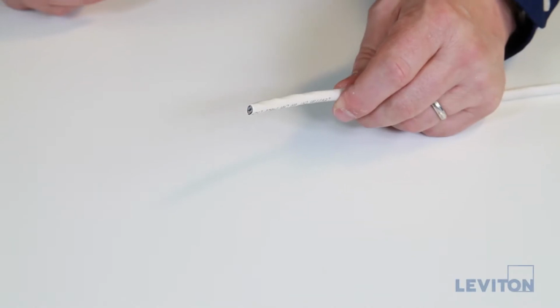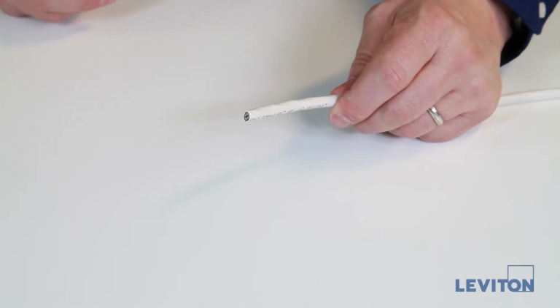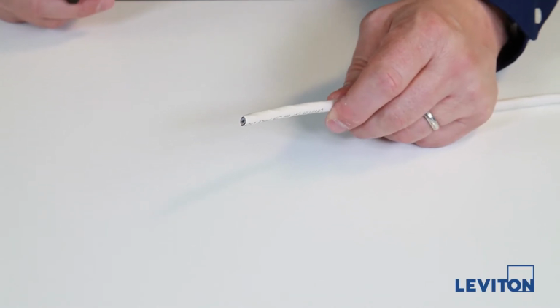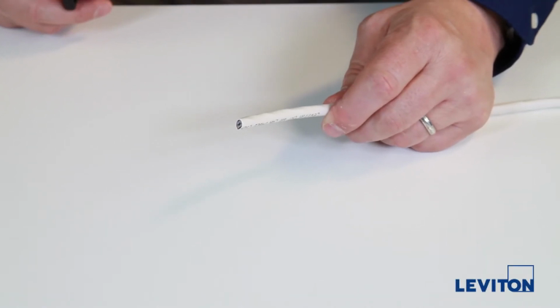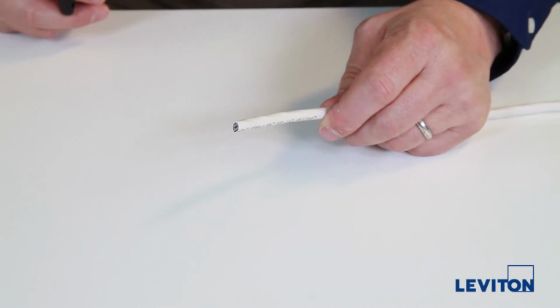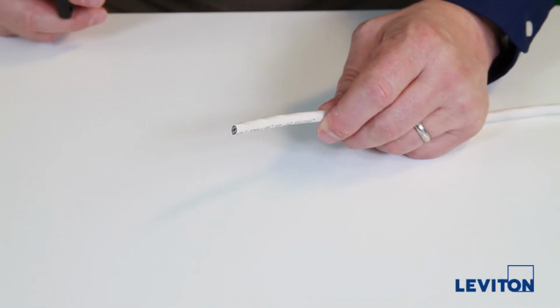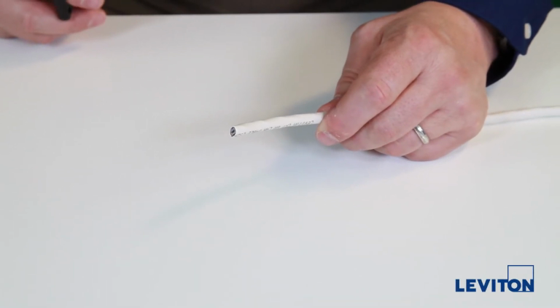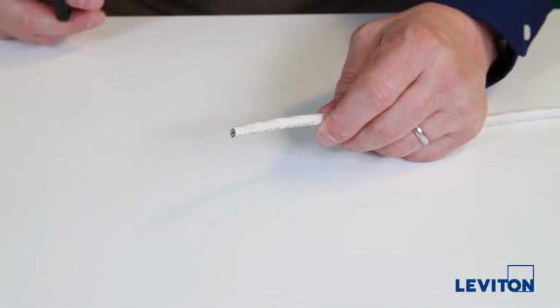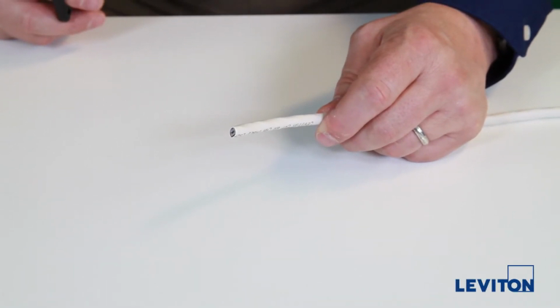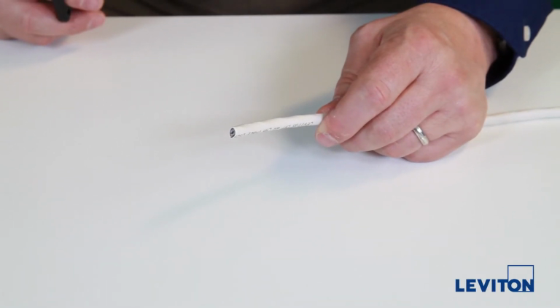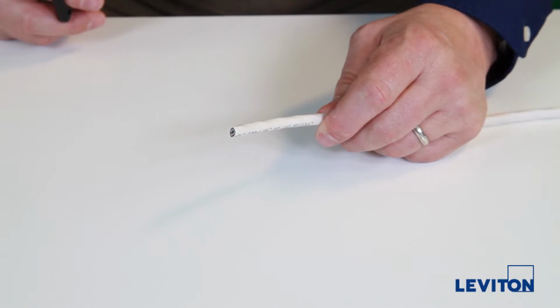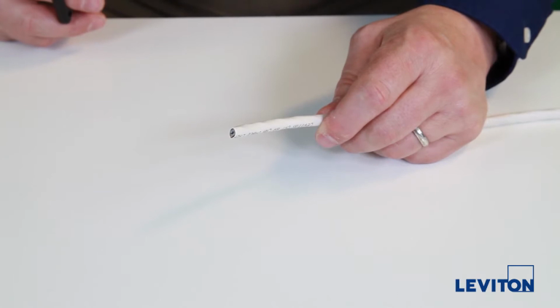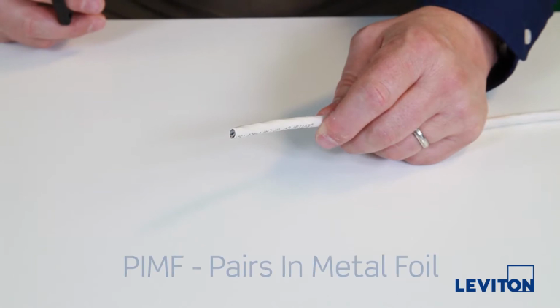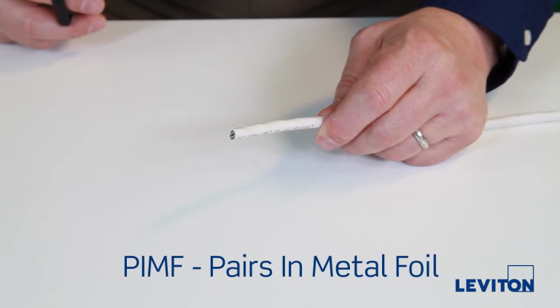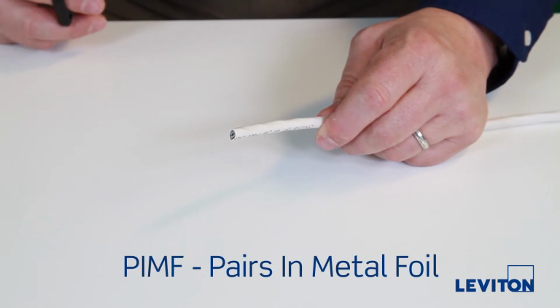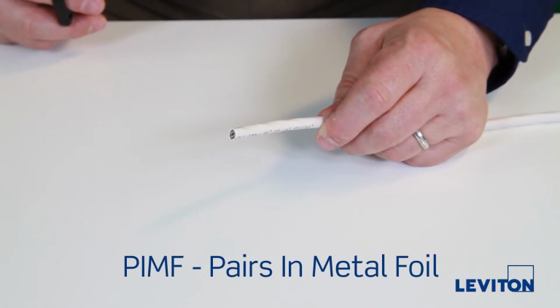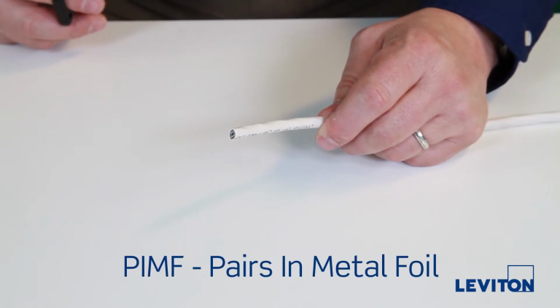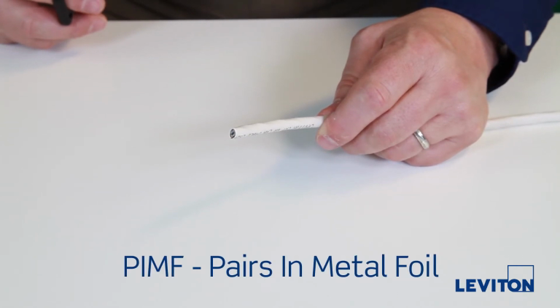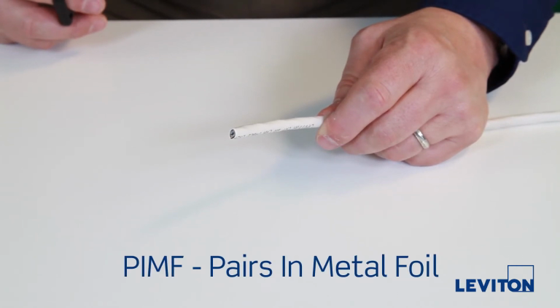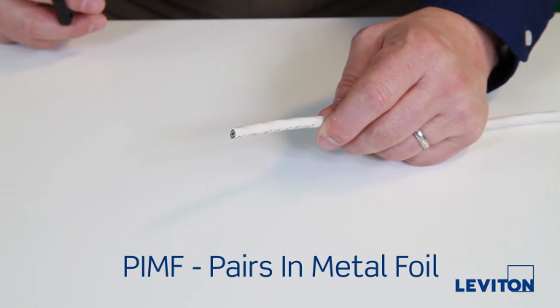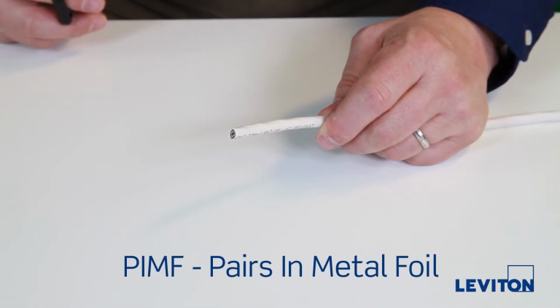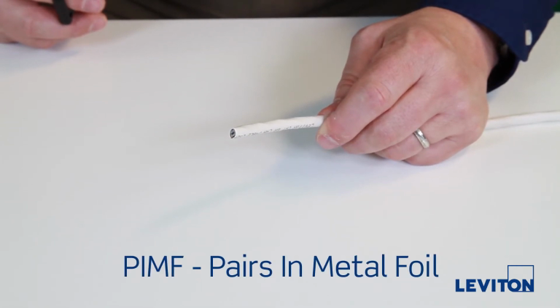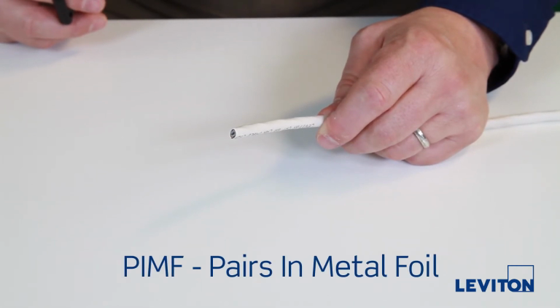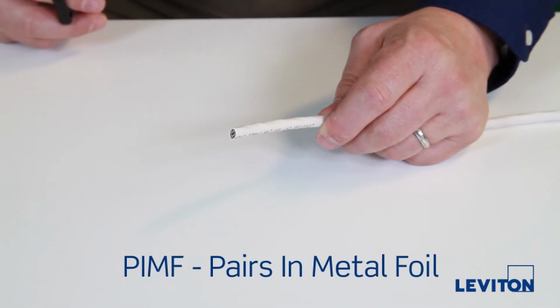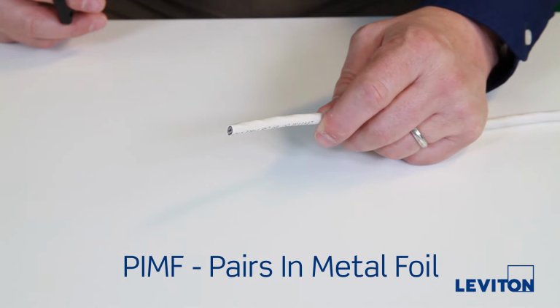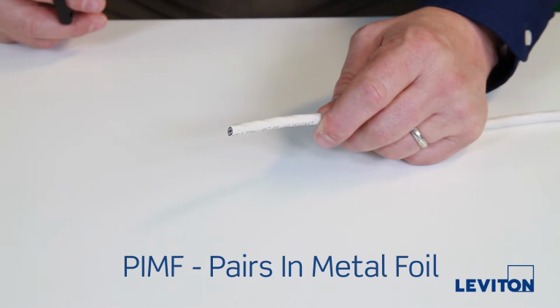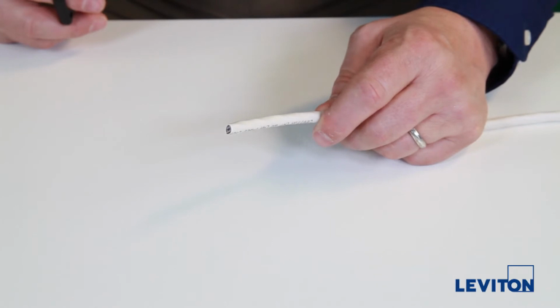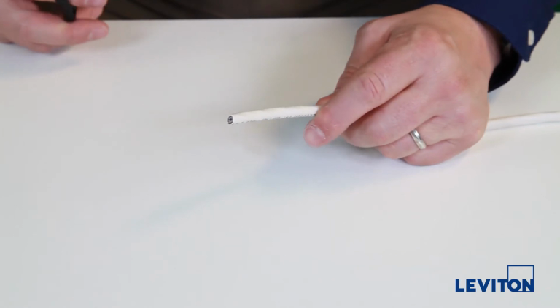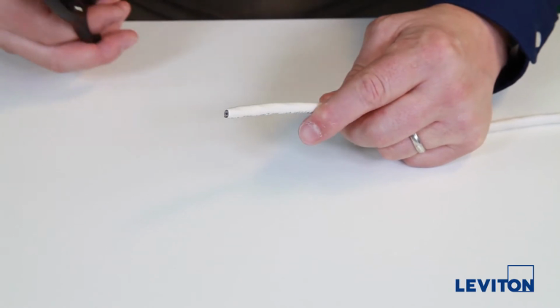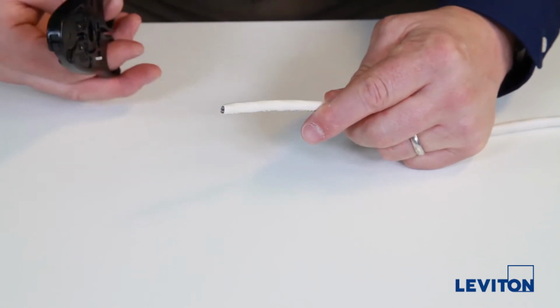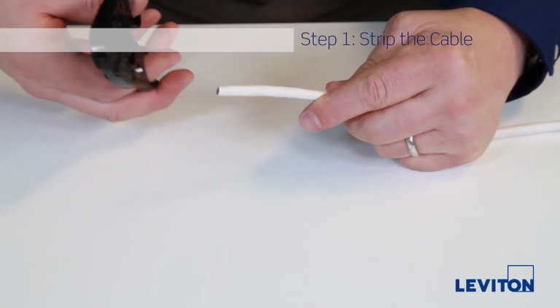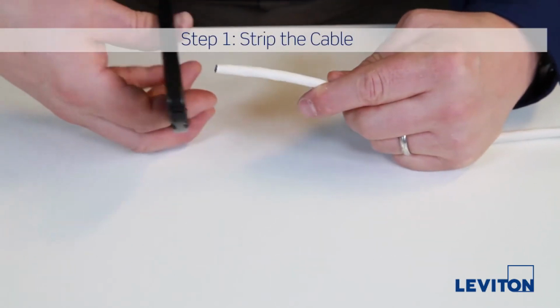Here we have a CAT 6A shielded cable with a SFTP construction, also called PIMF or pairs in metal foil, with a mesh braid.